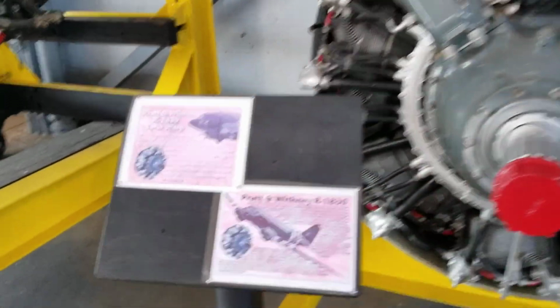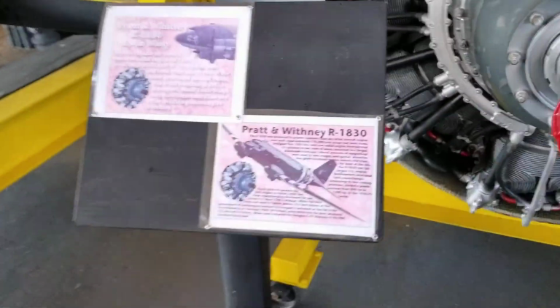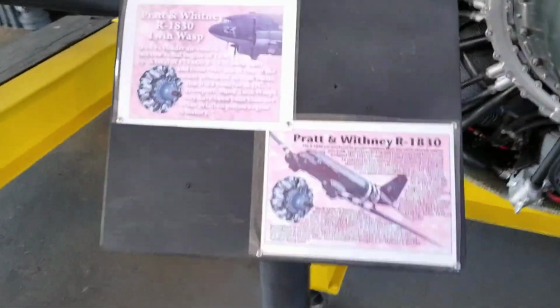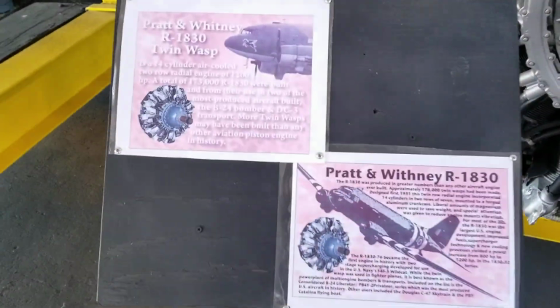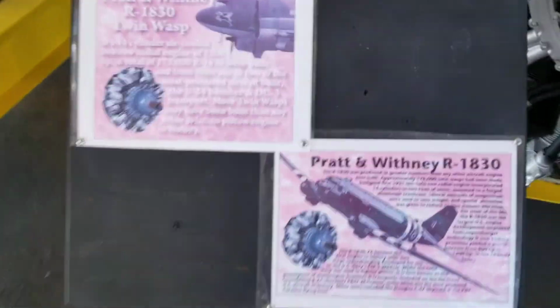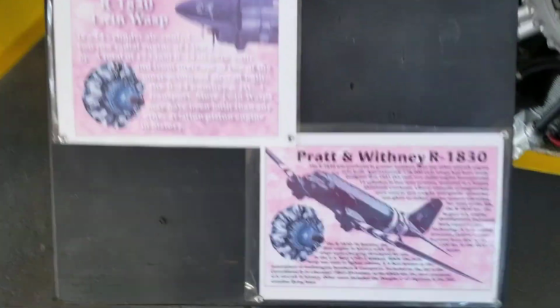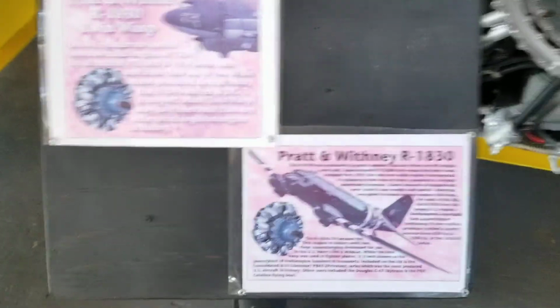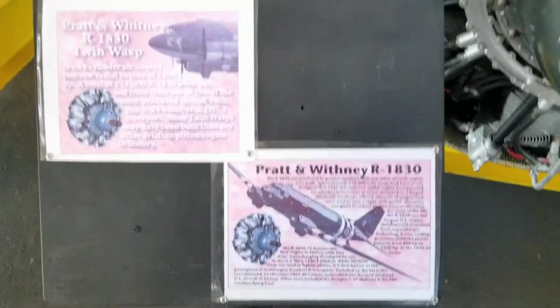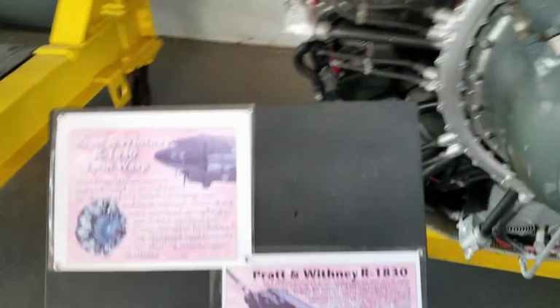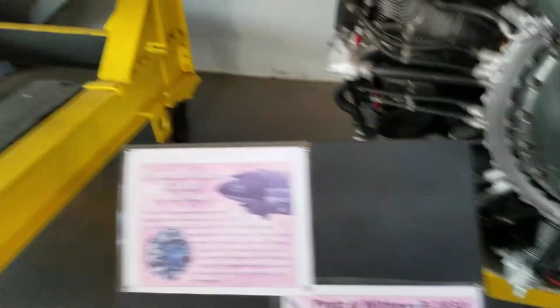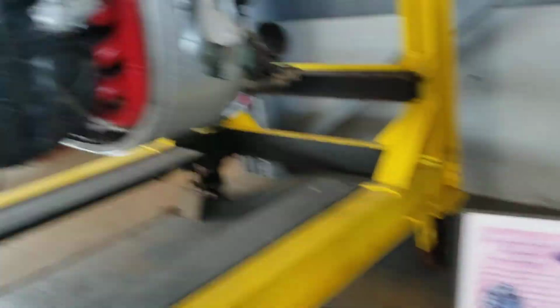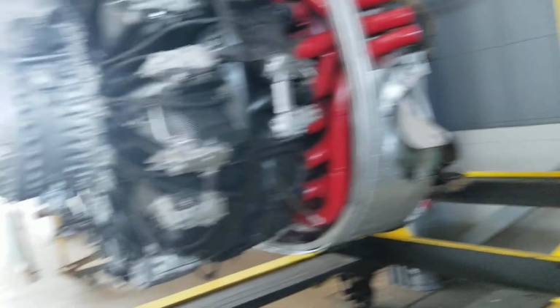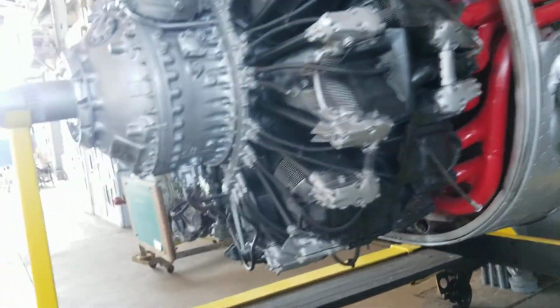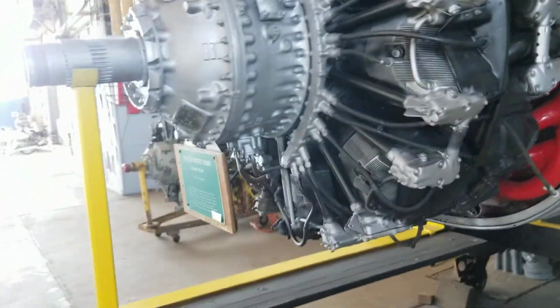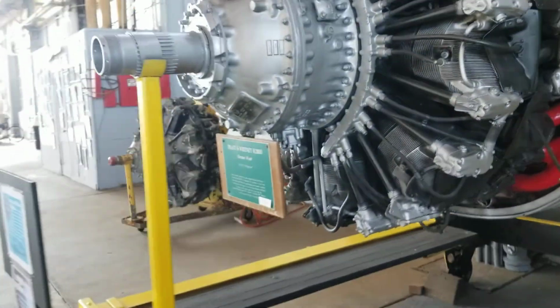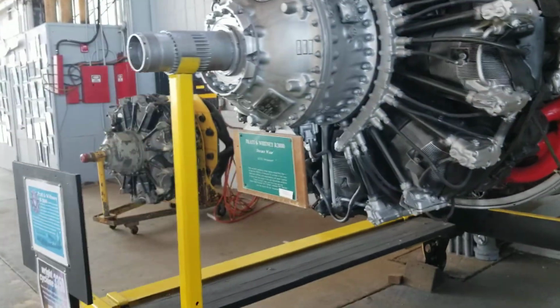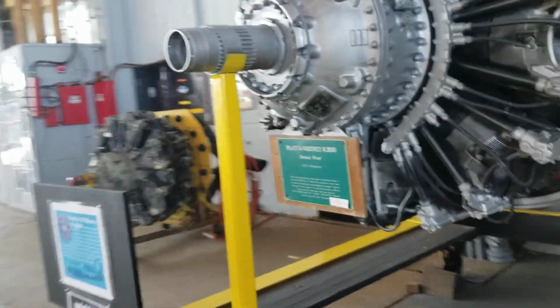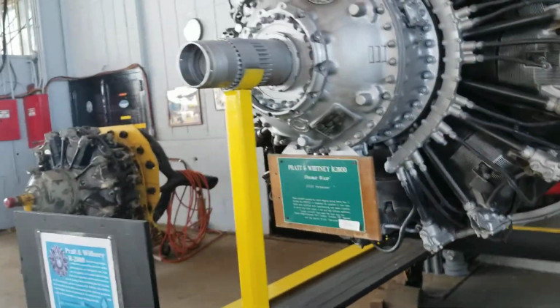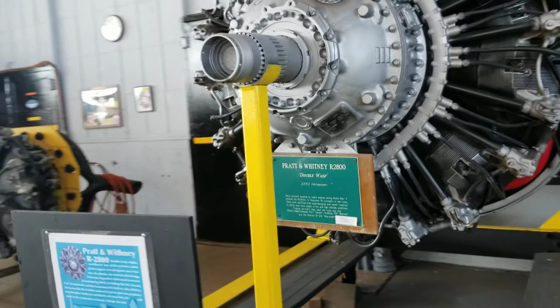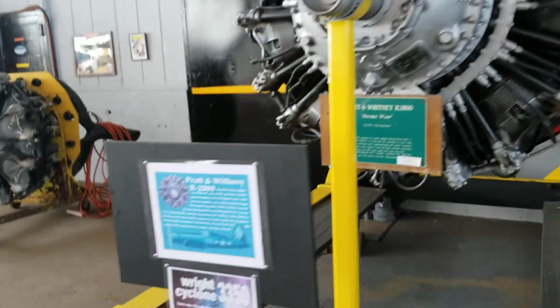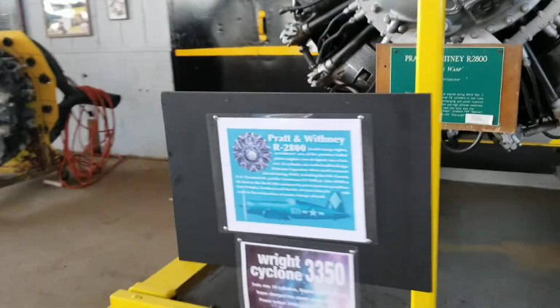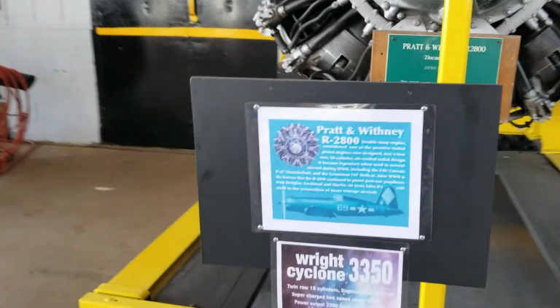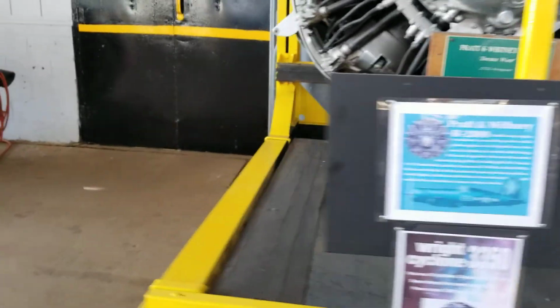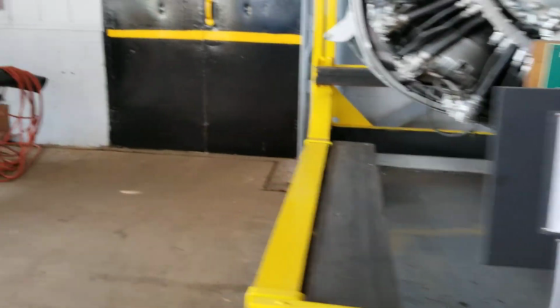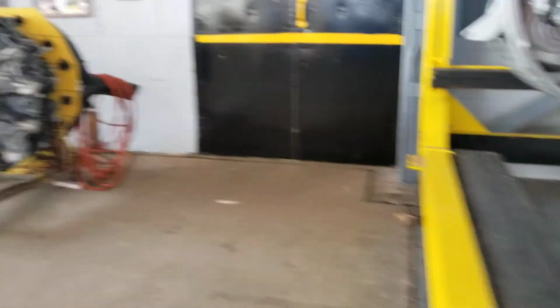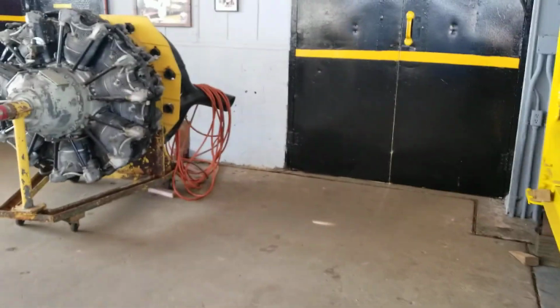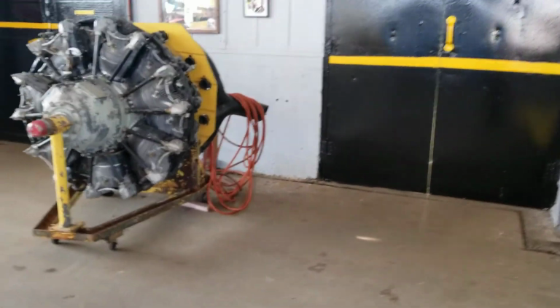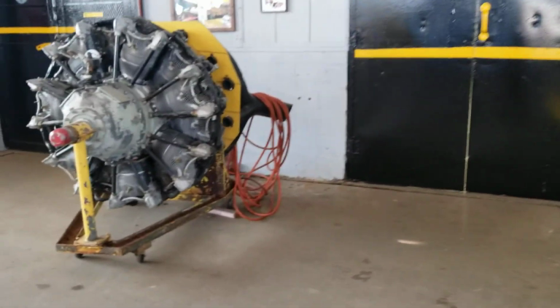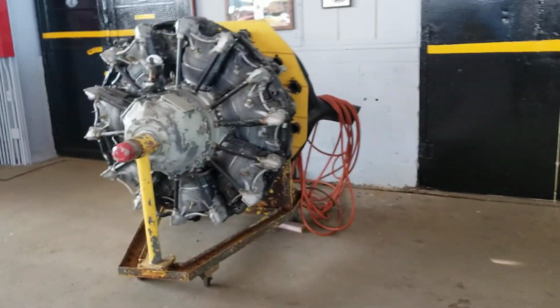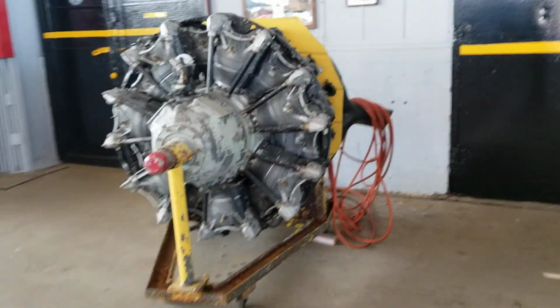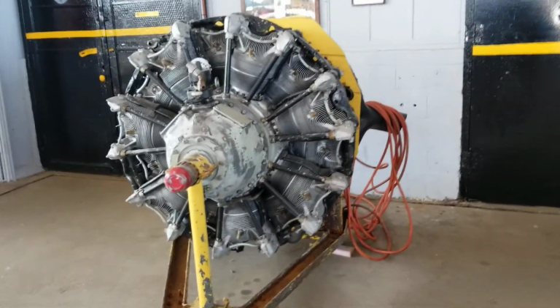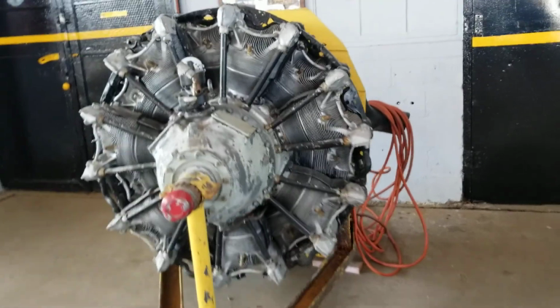A Pratt and Whitney — still making engines for the United States military to this day. Pratt and Whitney R2800.